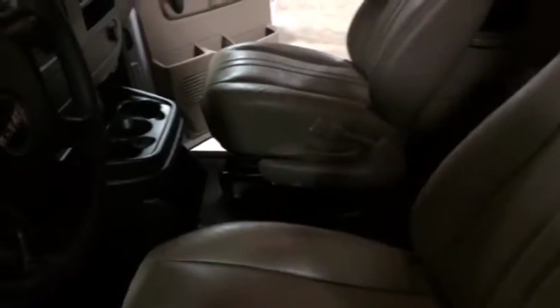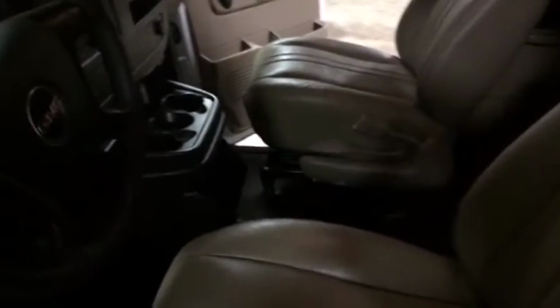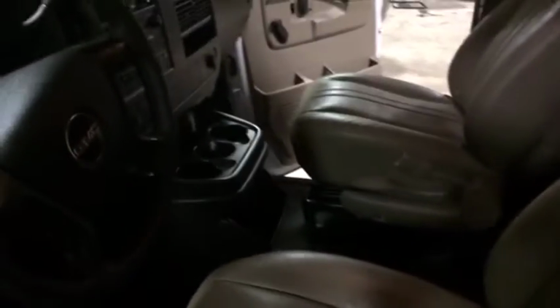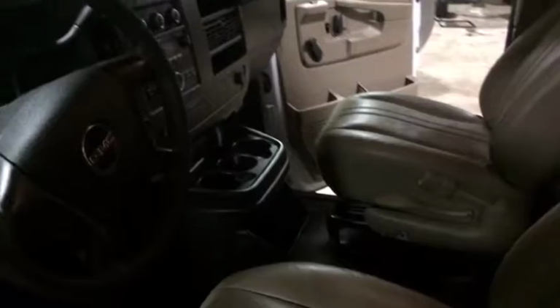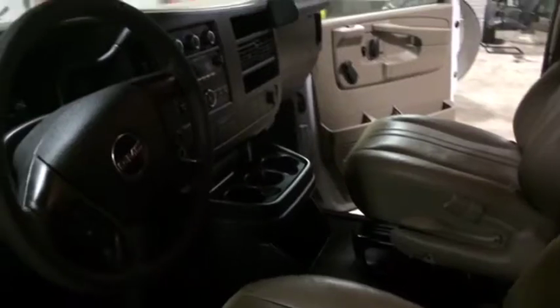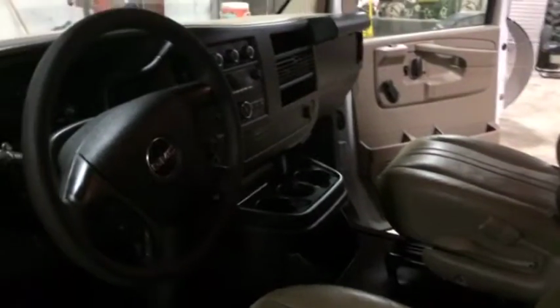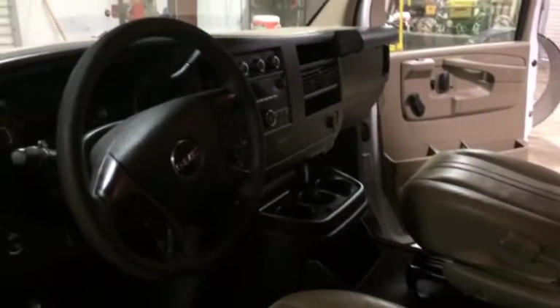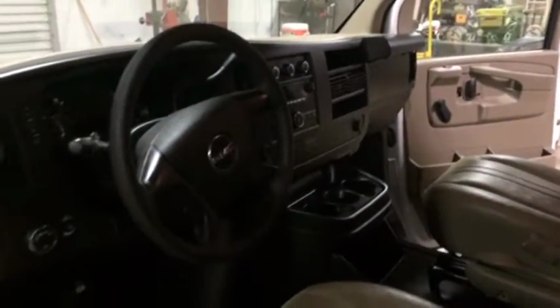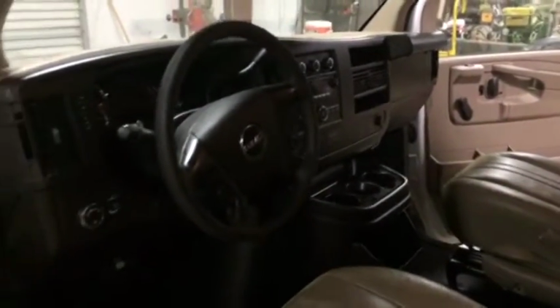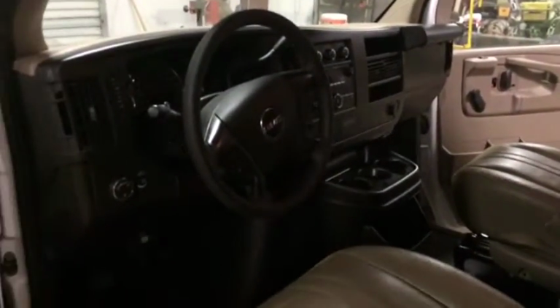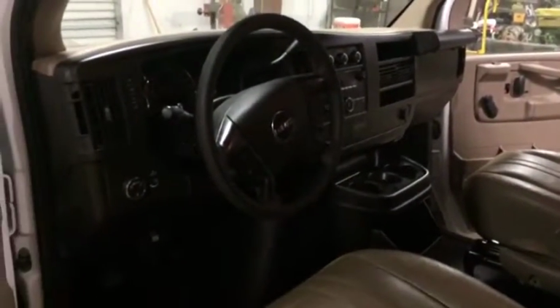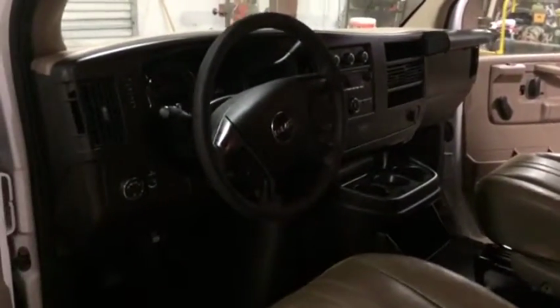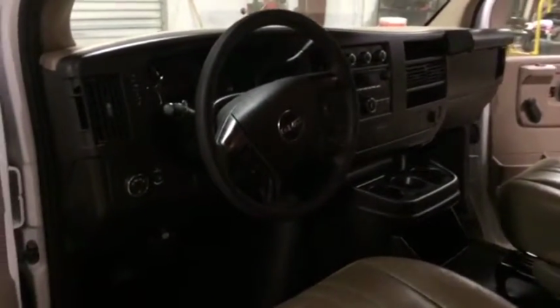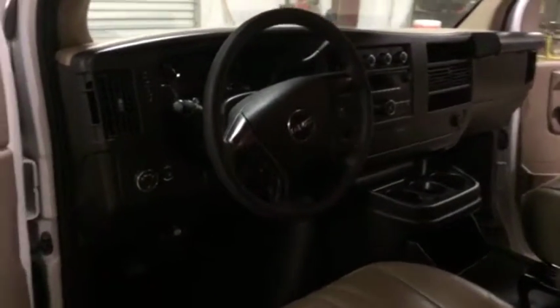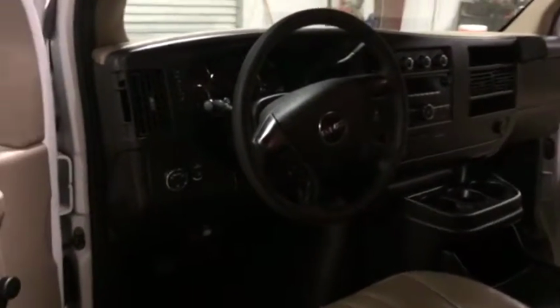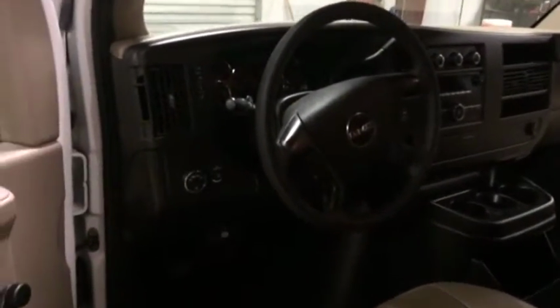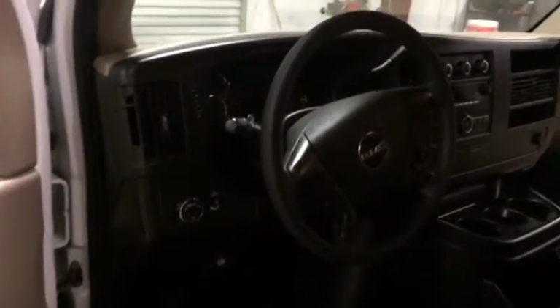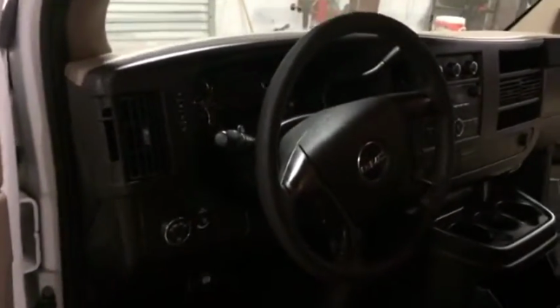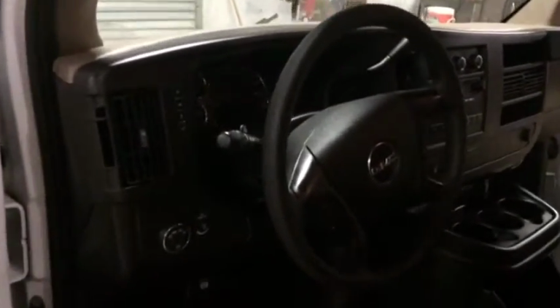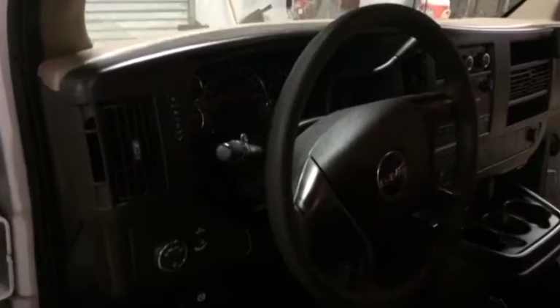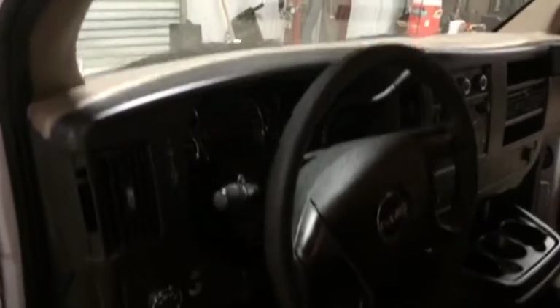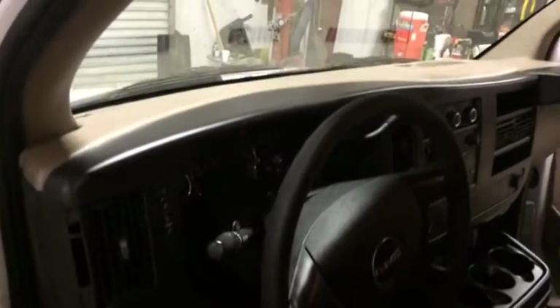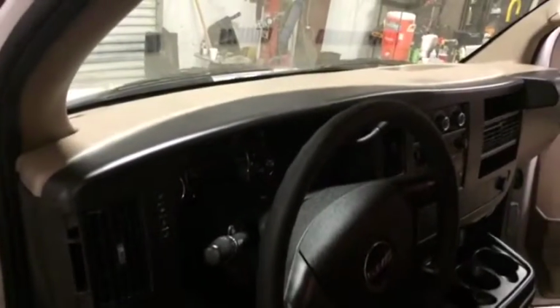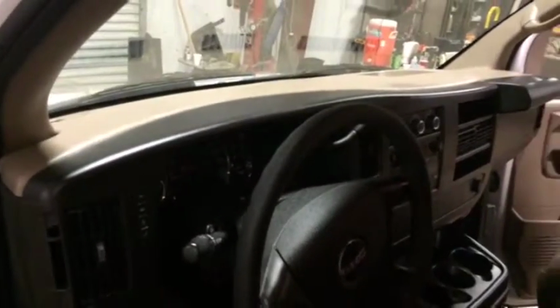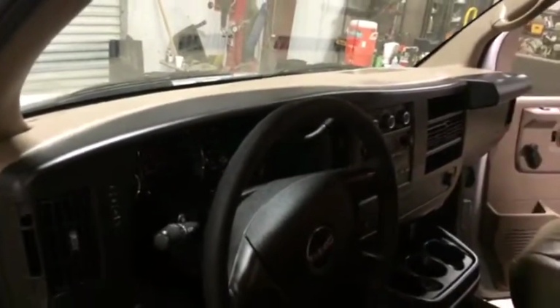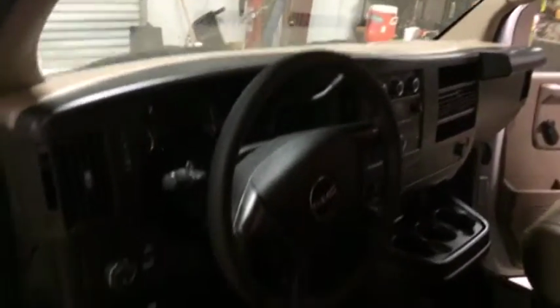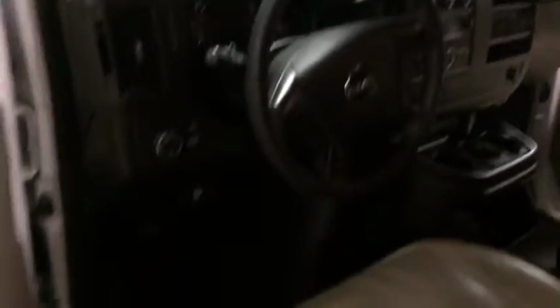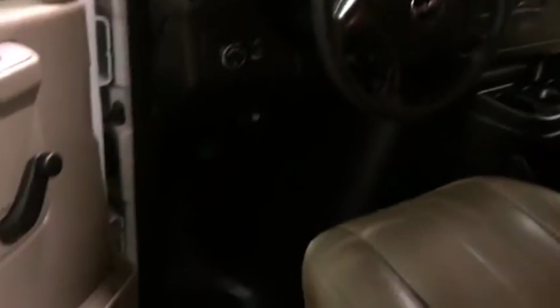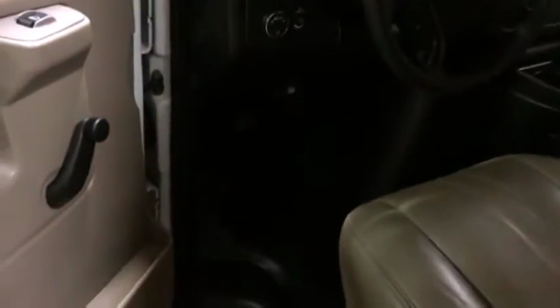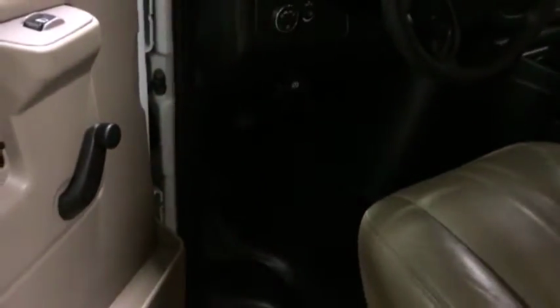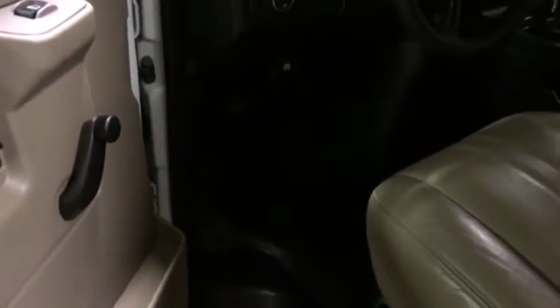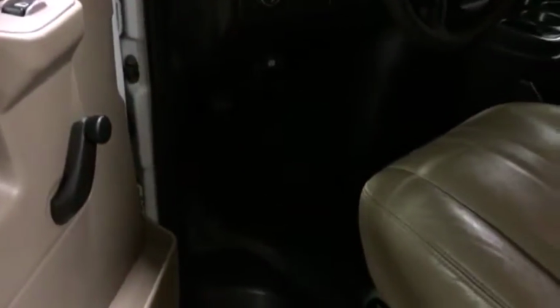You see there's your dash, your radio. It has an AM/FM radio — no CD player. It does have cruise control and that information center there. You see the dash is not all cracked or broken up. The floor board is in great shape as well.